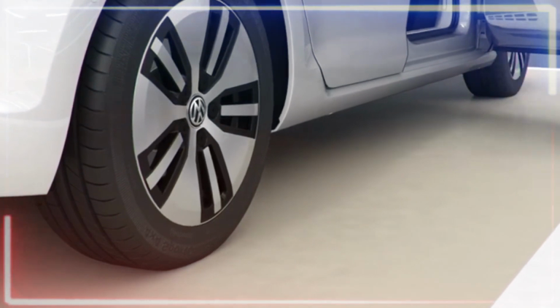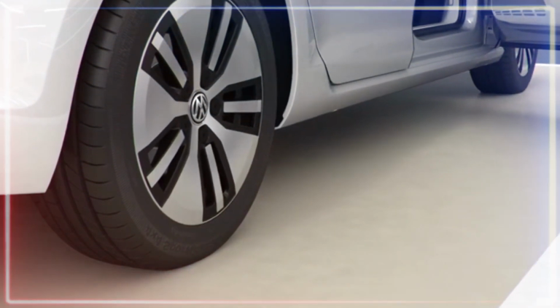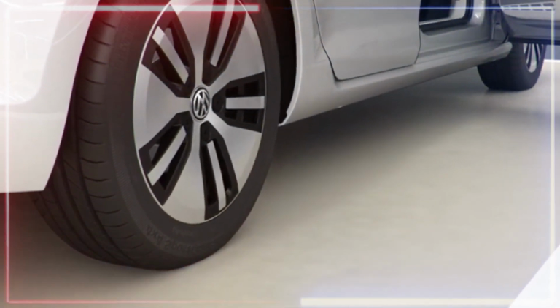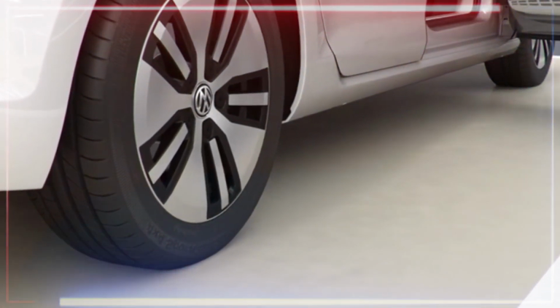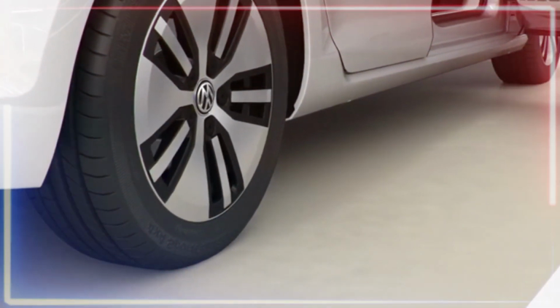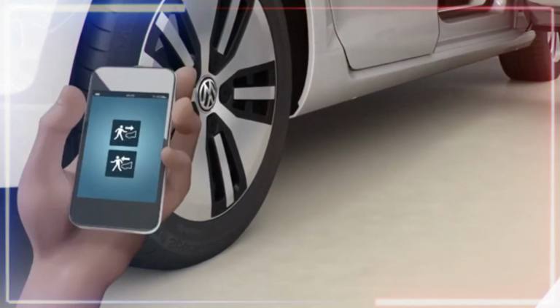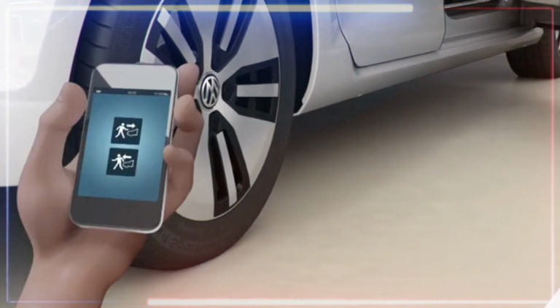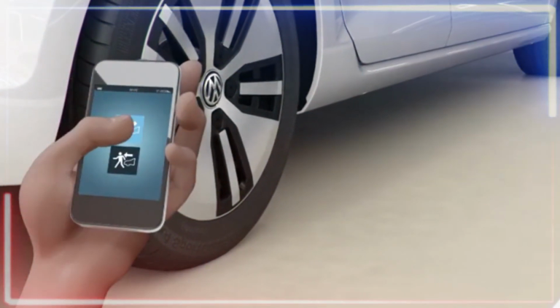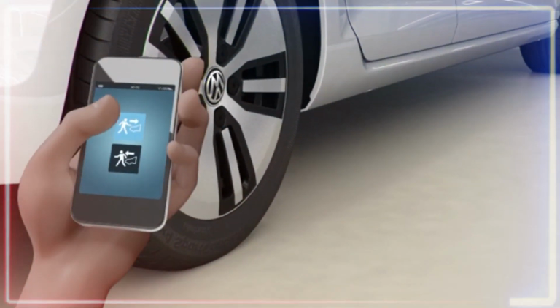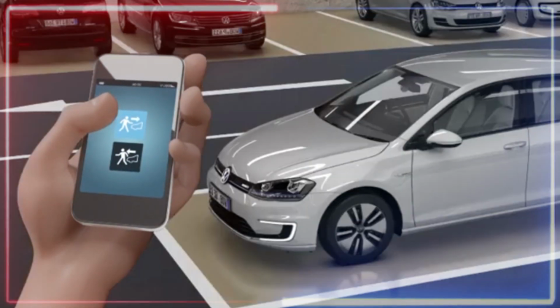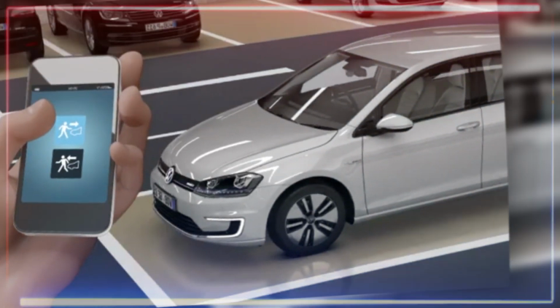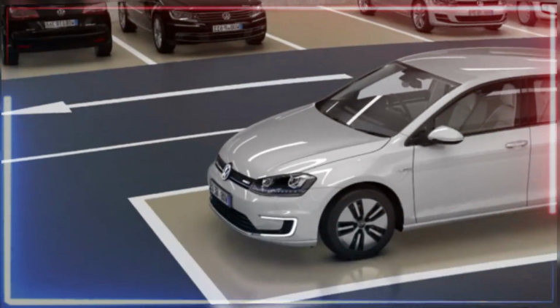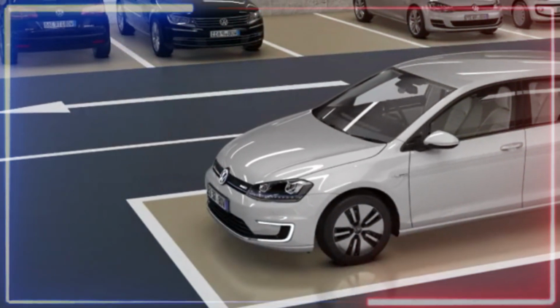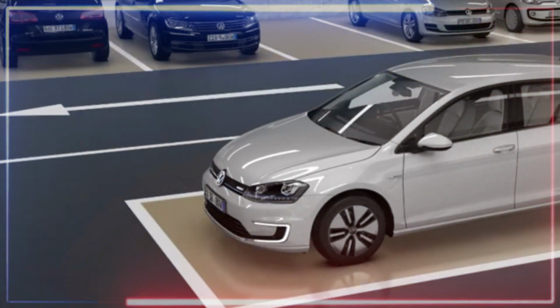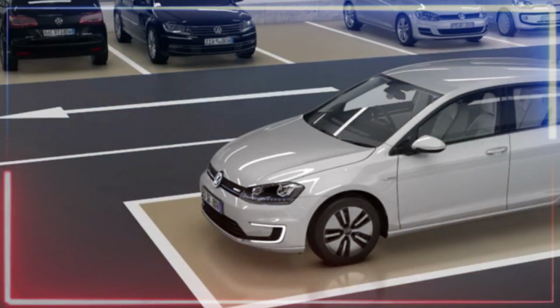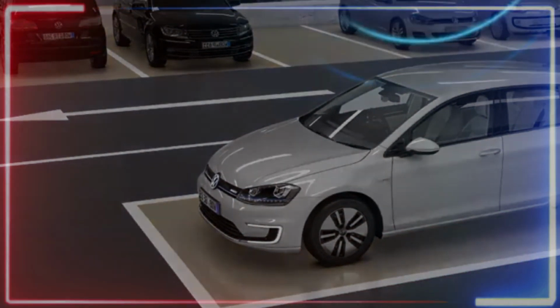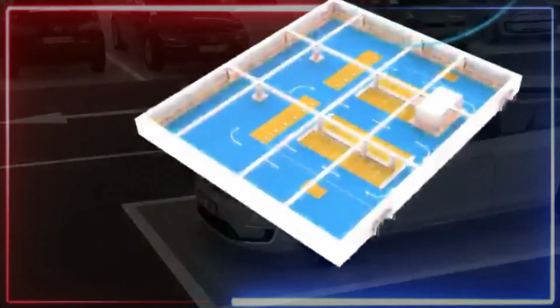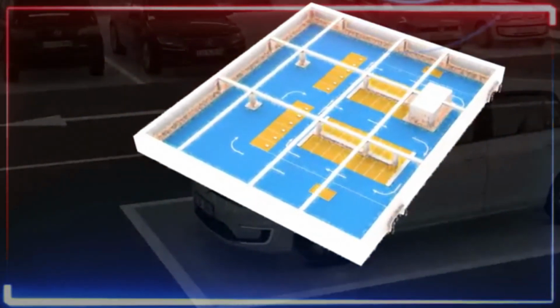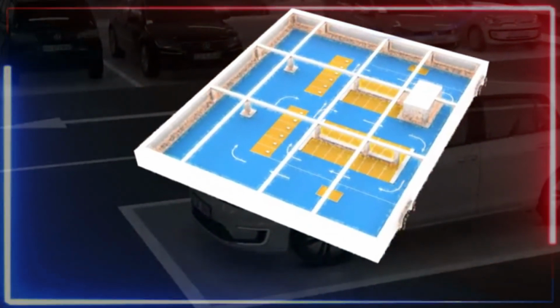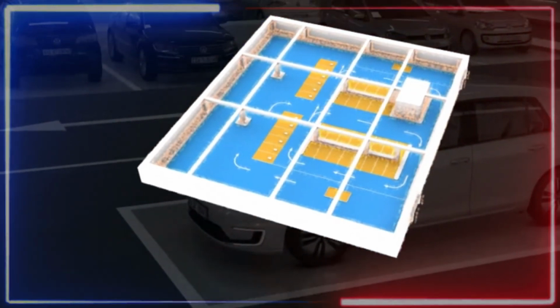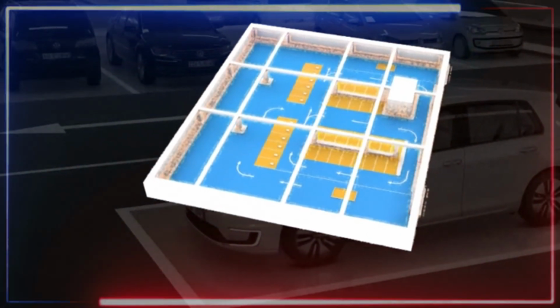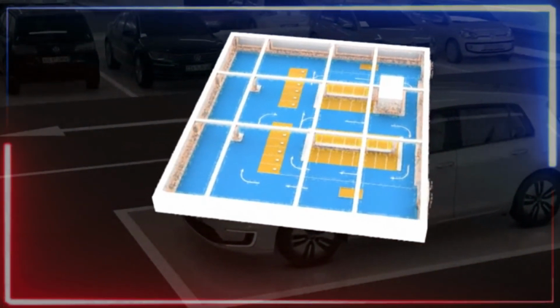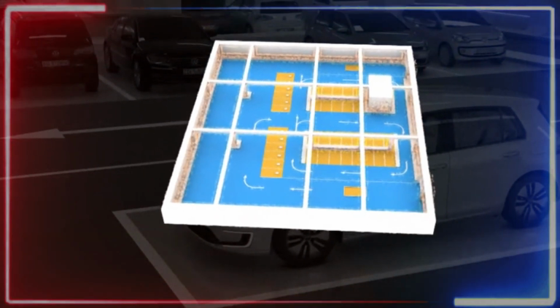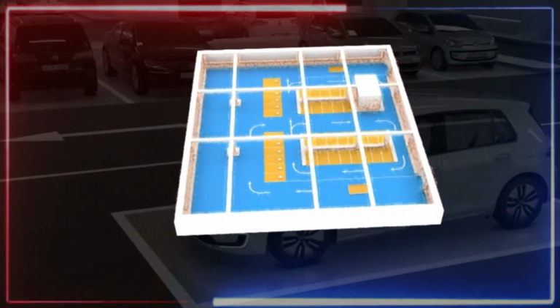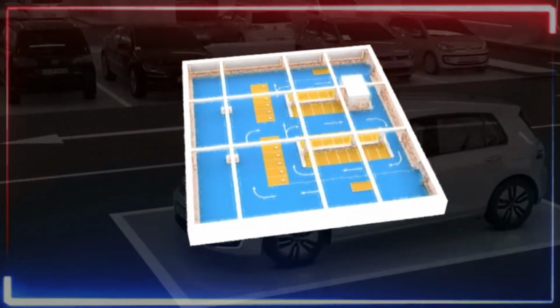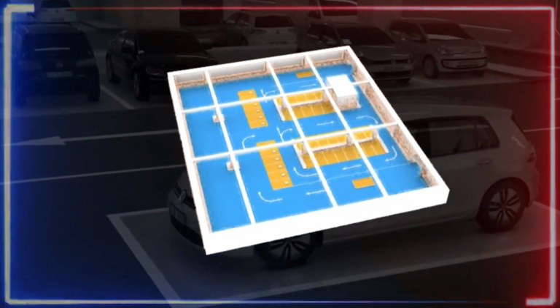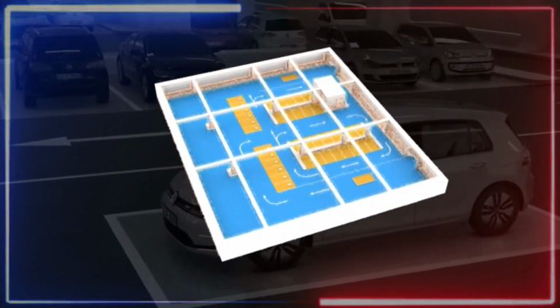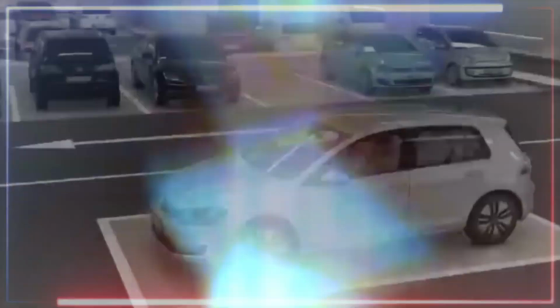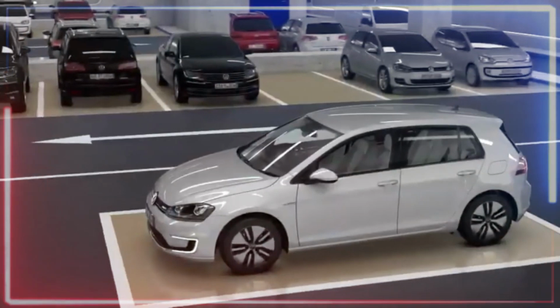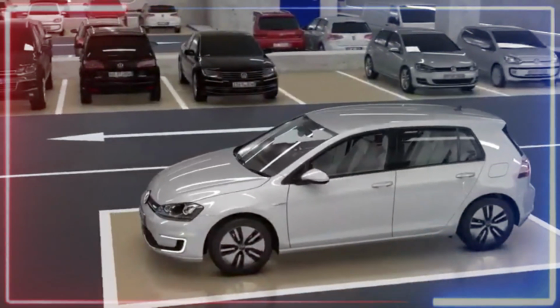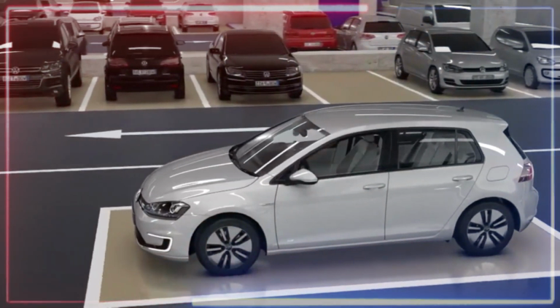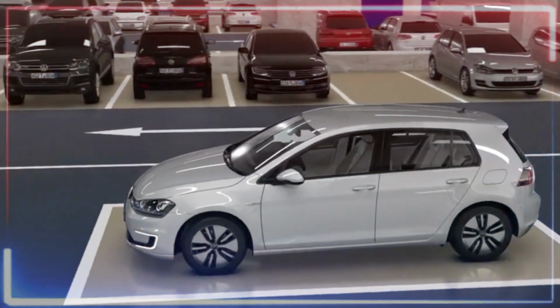Once that's done, the car's onboard gear — including autopilot and data exchange systems with the surroundings — kicks into gear. The car gets a virtual parking pass wirelessly and scouts out the nearest empty spots.